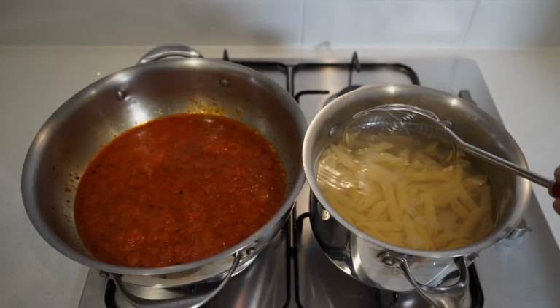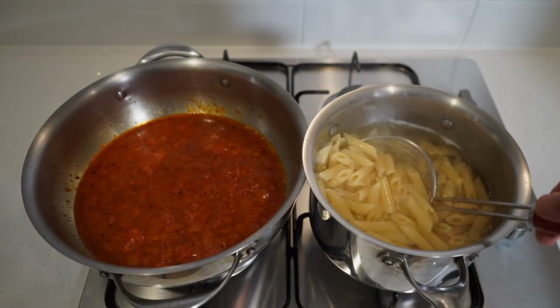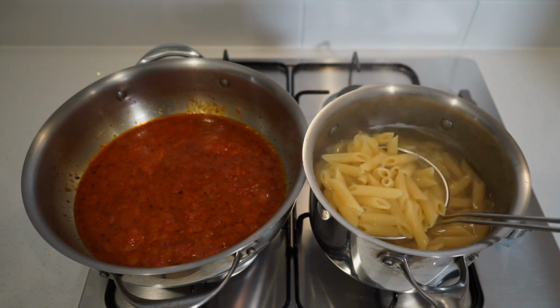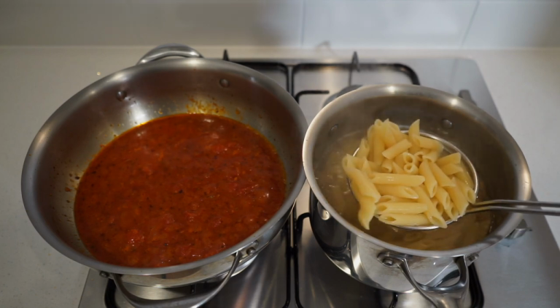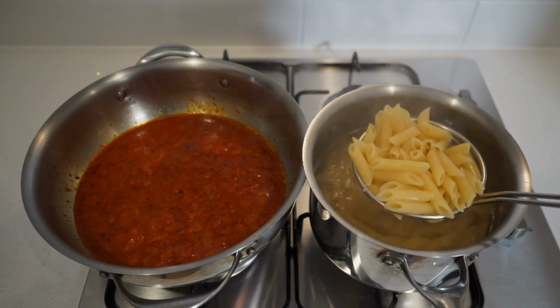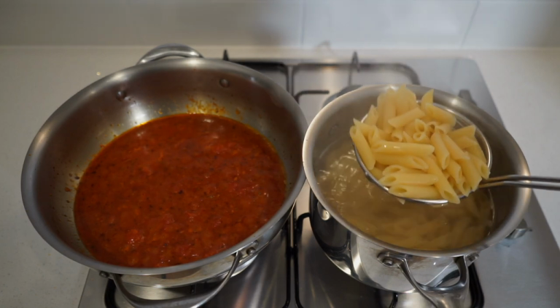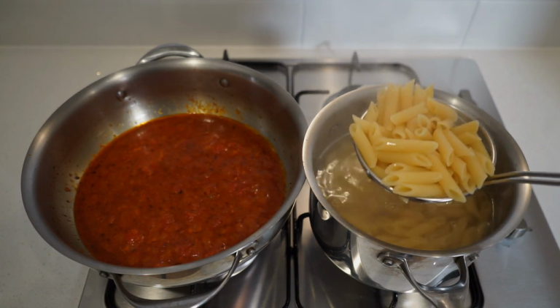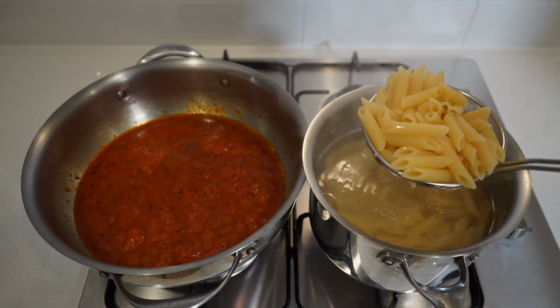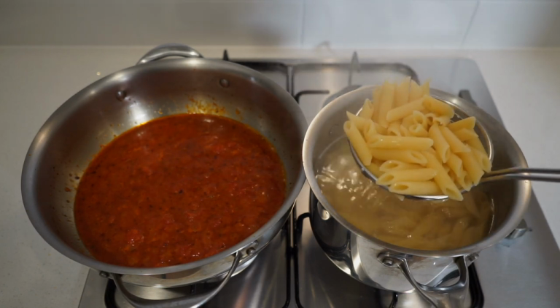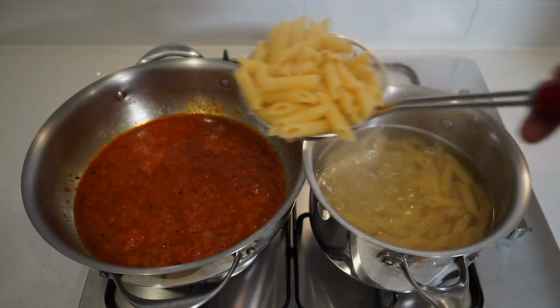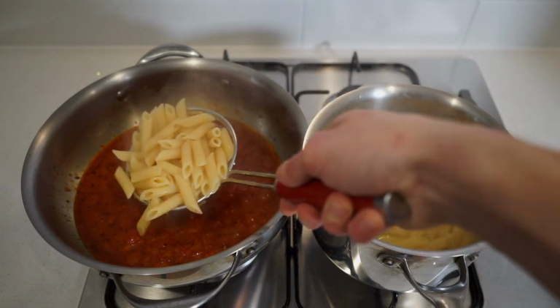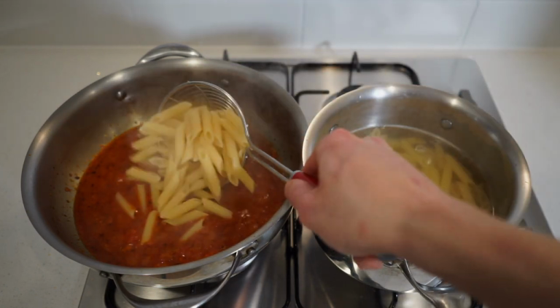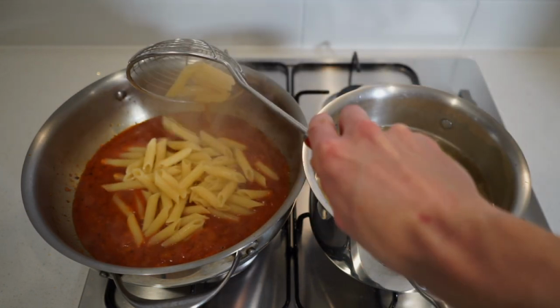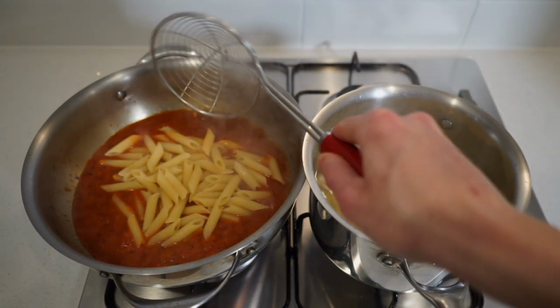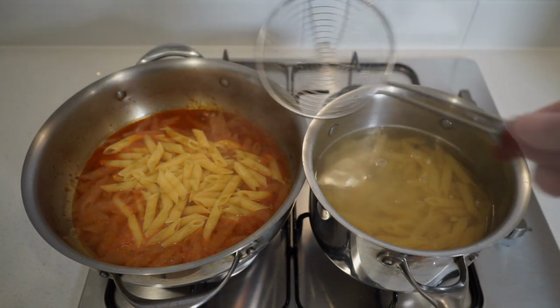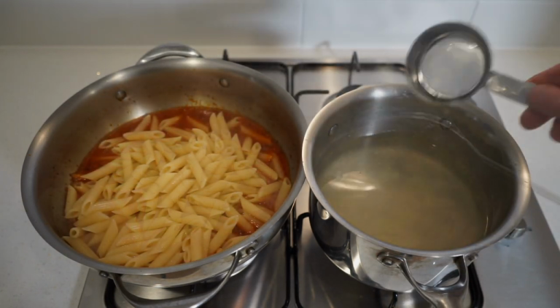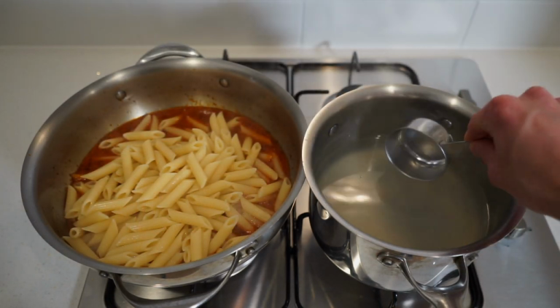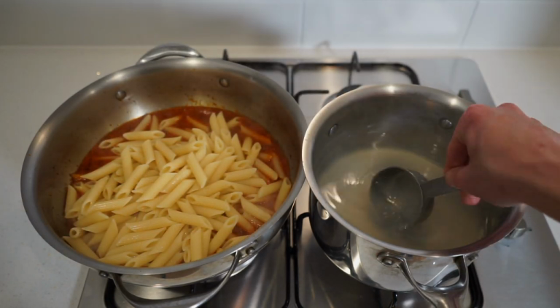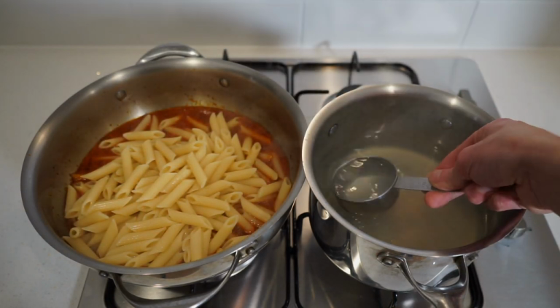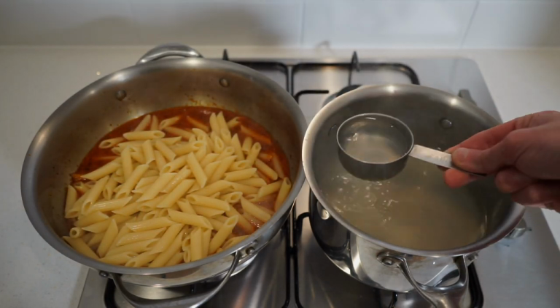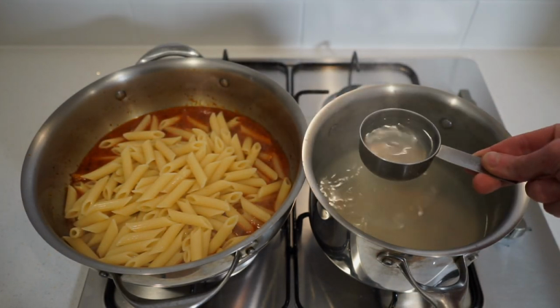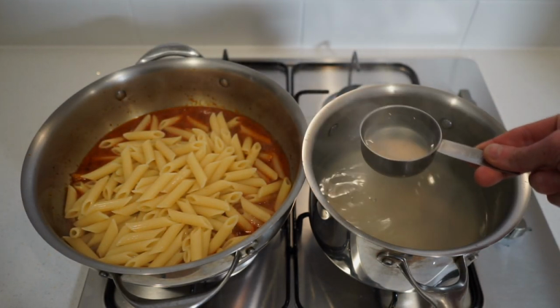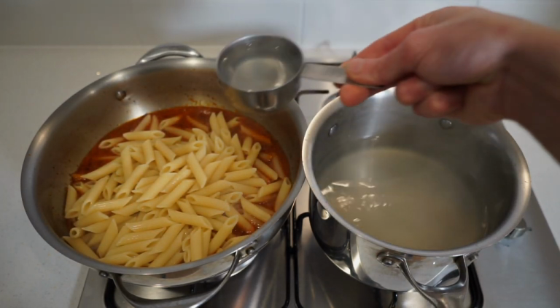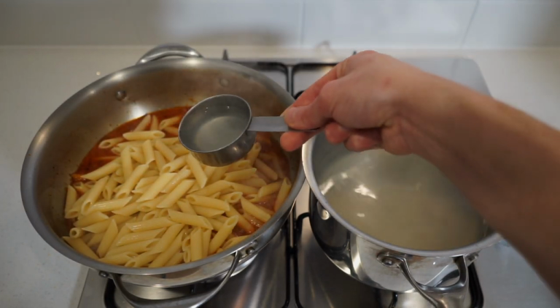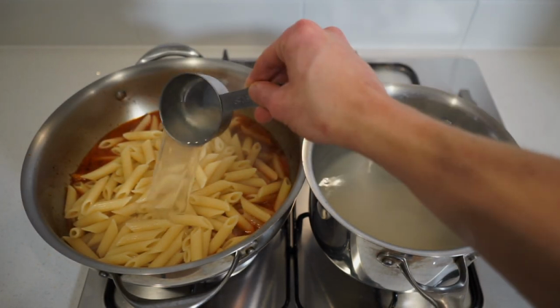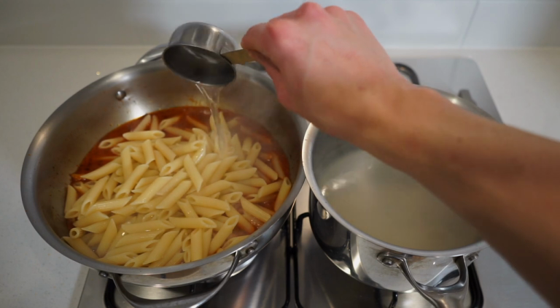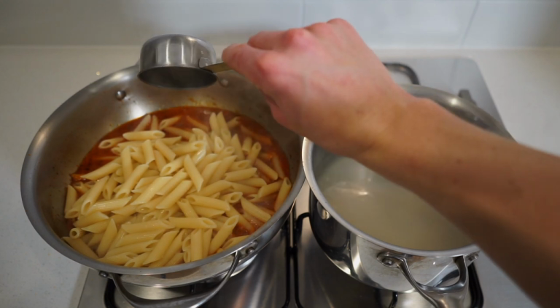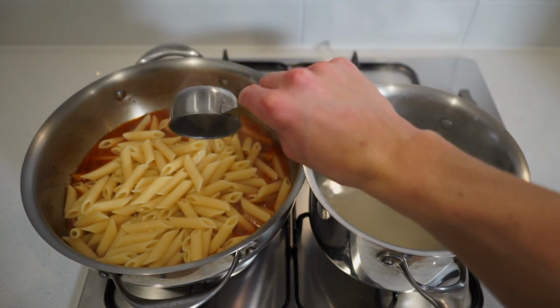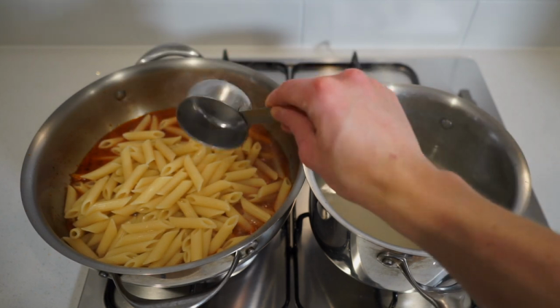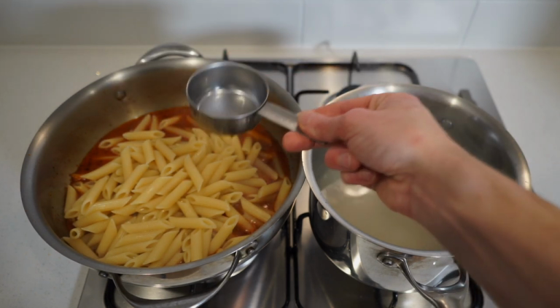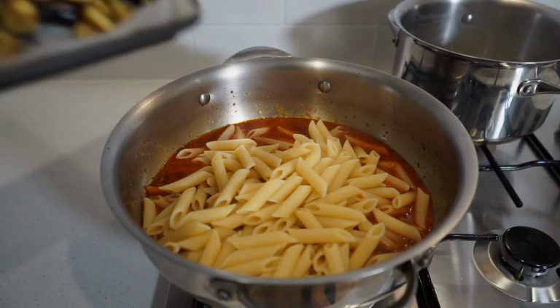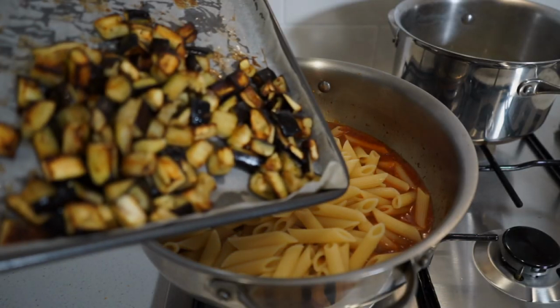Once the pasta is al dente, spoon it straight out of the water into the sauce, shaking off any excess pasta water. Then carefully spoon out half a cup or 125 millilitres of the pasta water and add it to the sauce — the starch will help the sauce stick to the pasta.